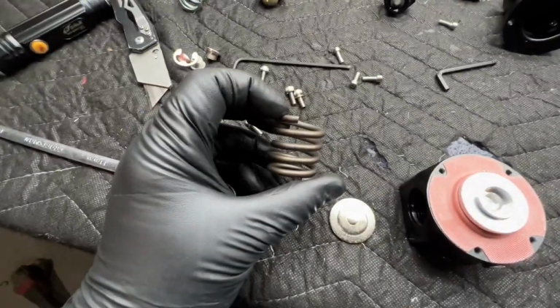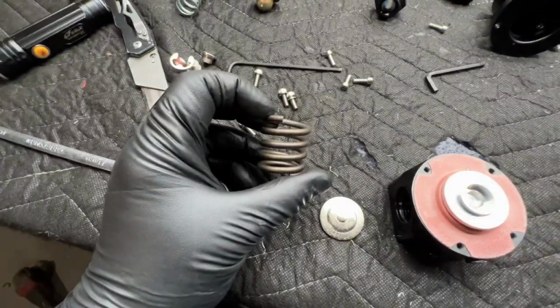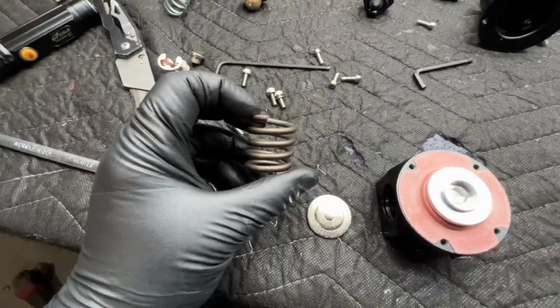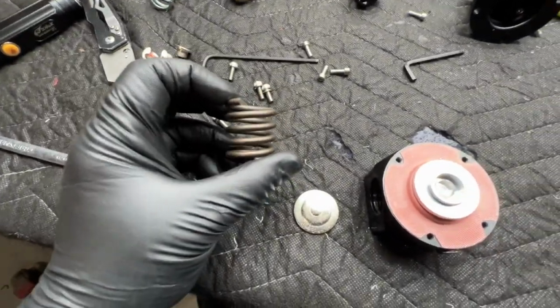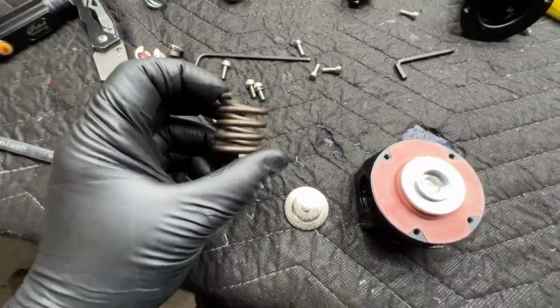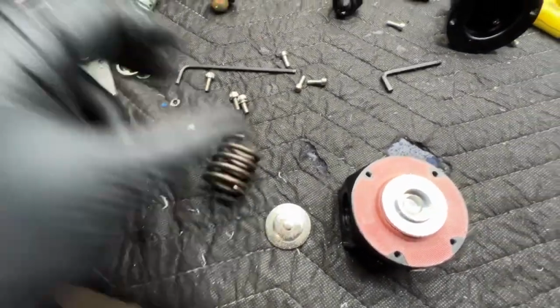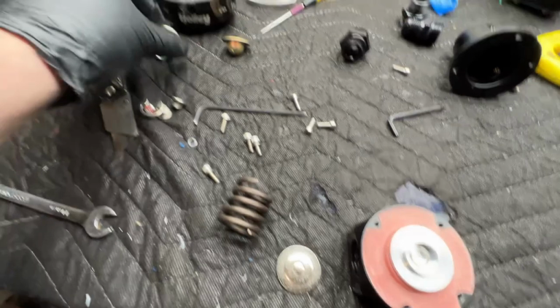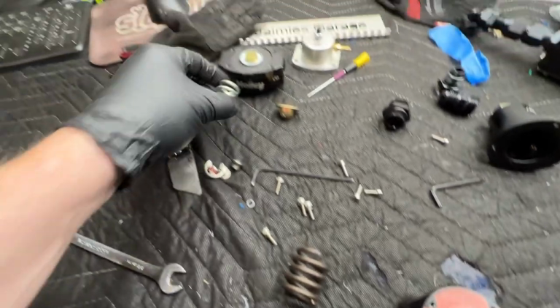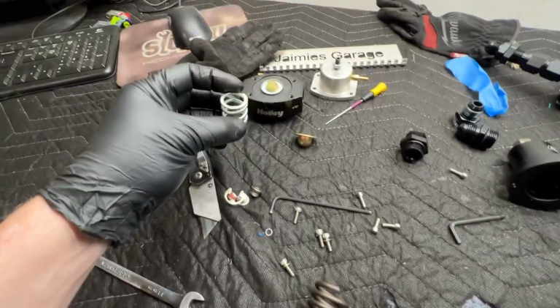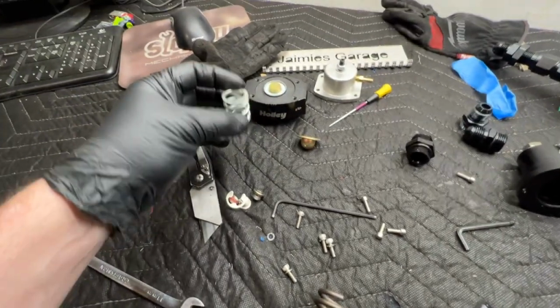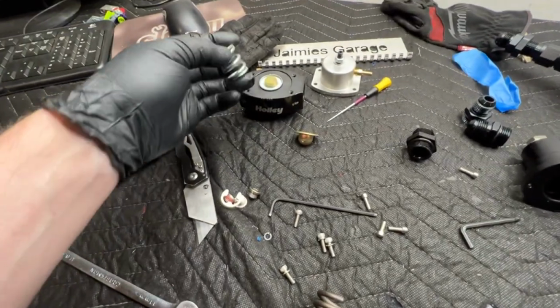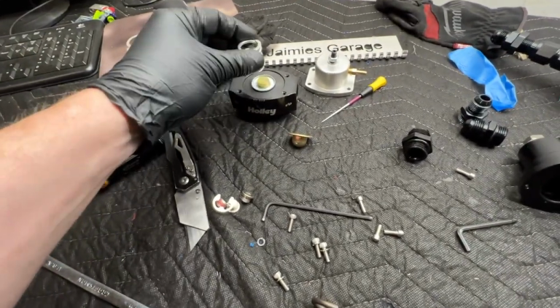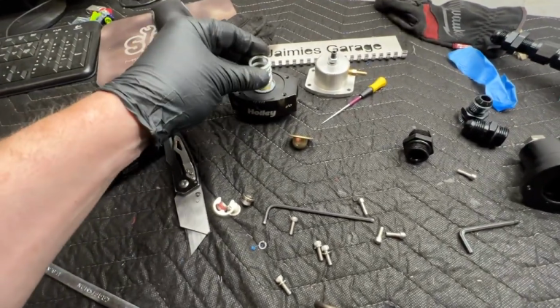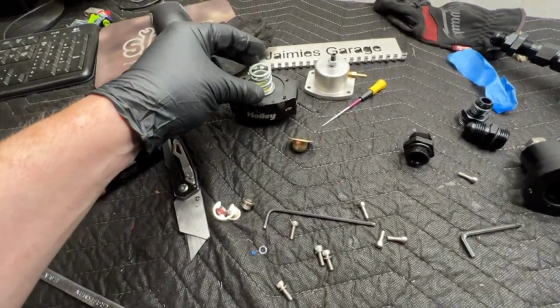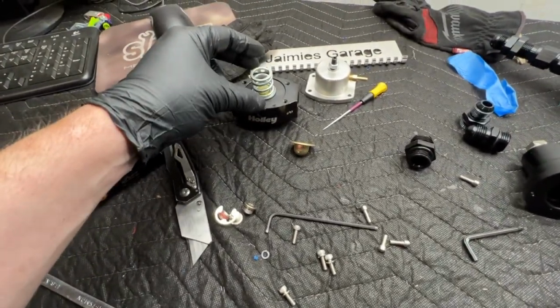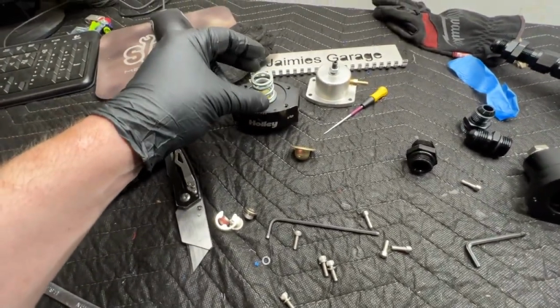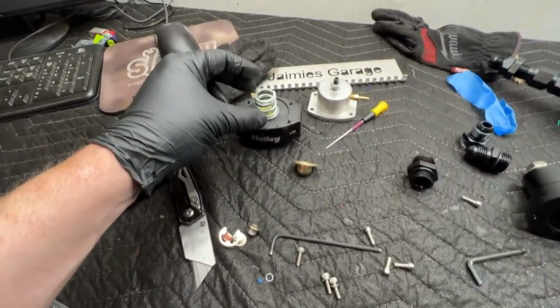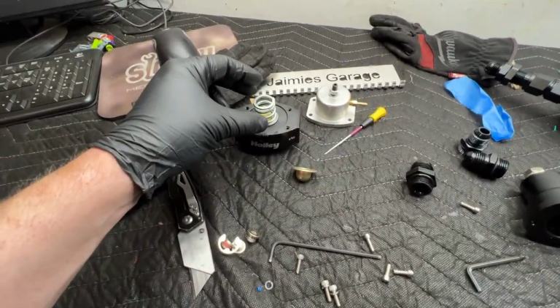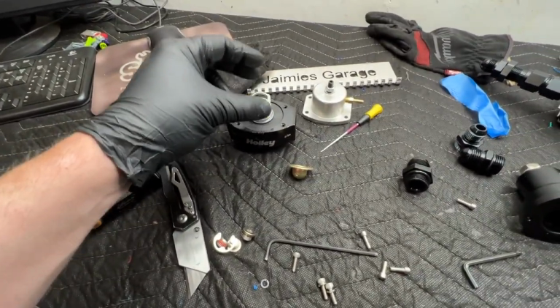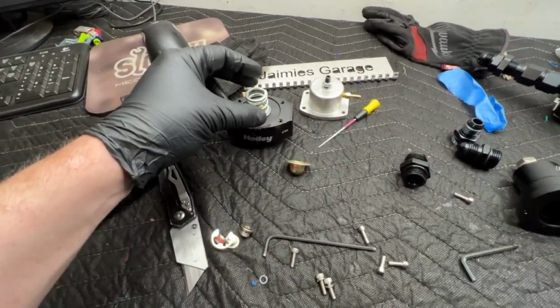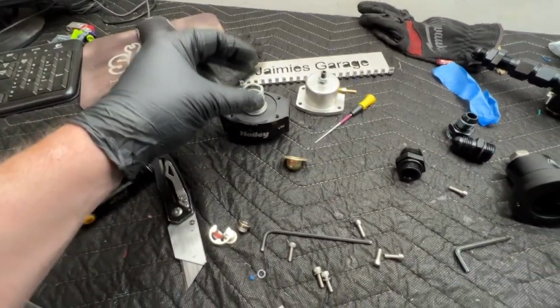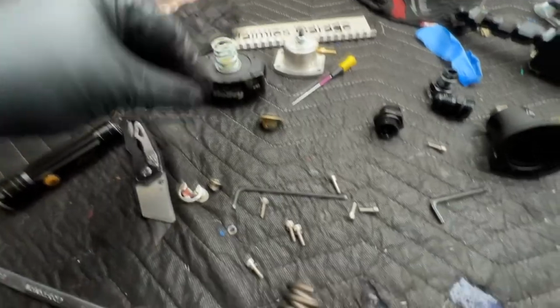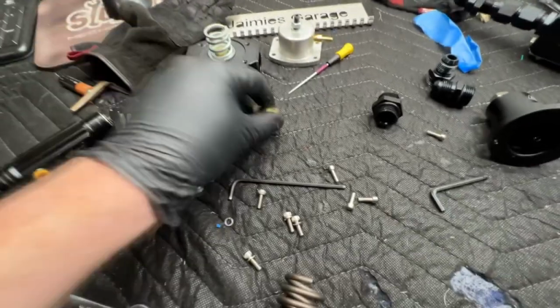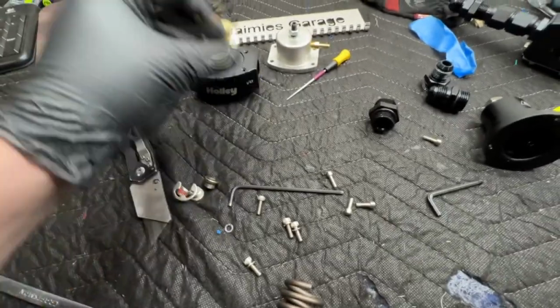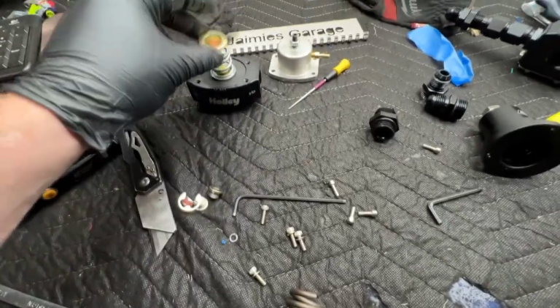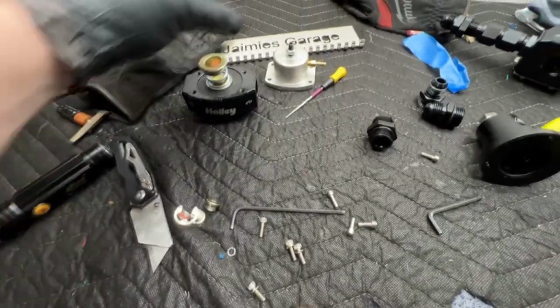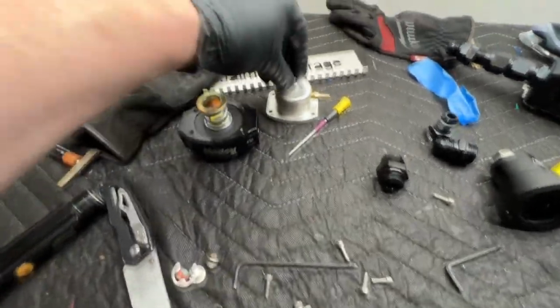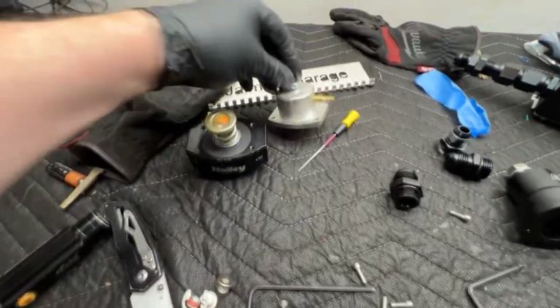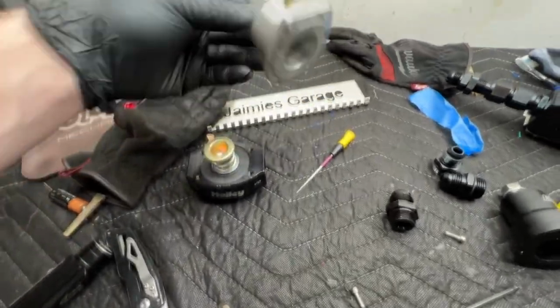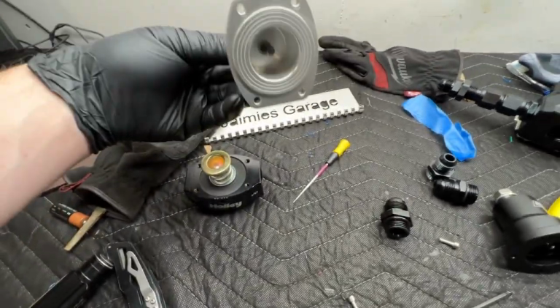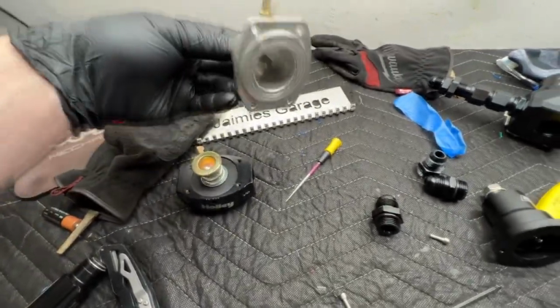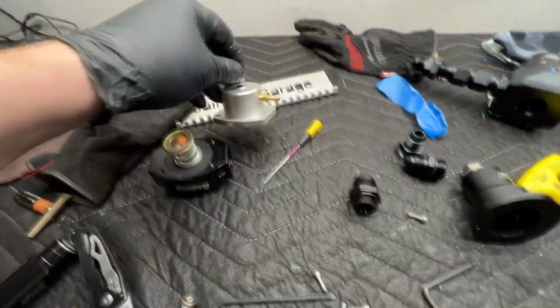The spring is comically tall. I took apart a Holley one that I had for fun — it's got this tiny guy in it, but then it has a cup and a different stem for pressure.